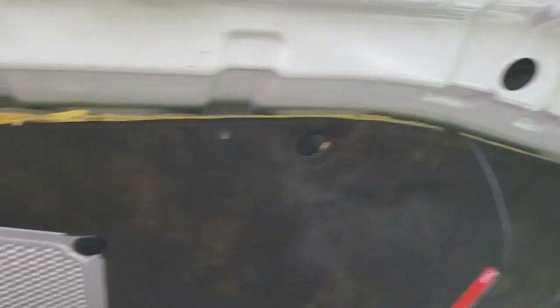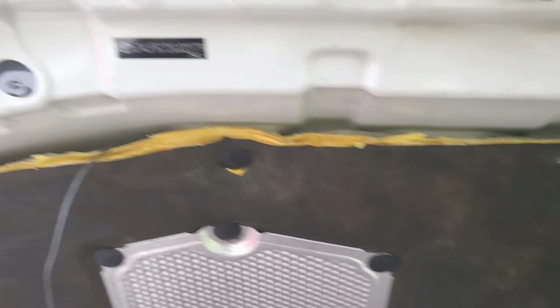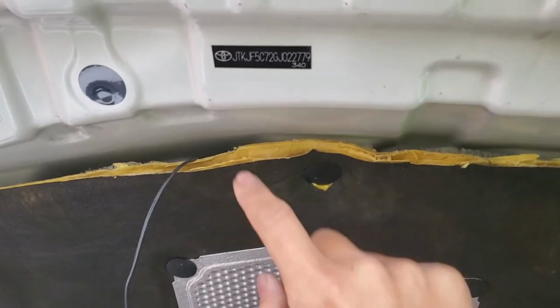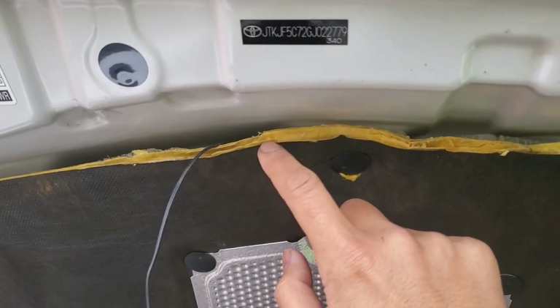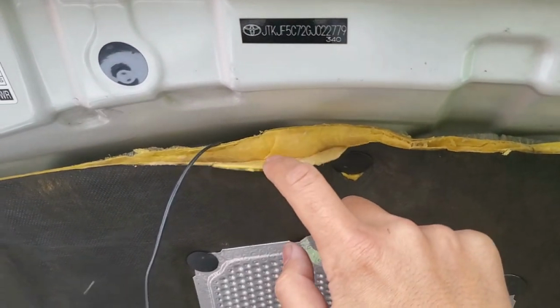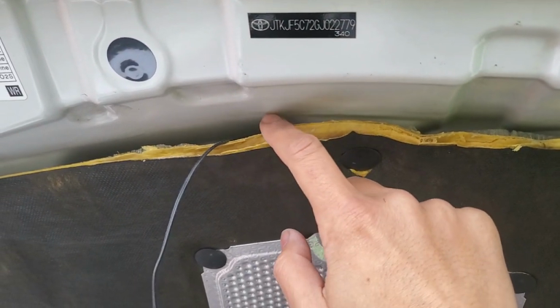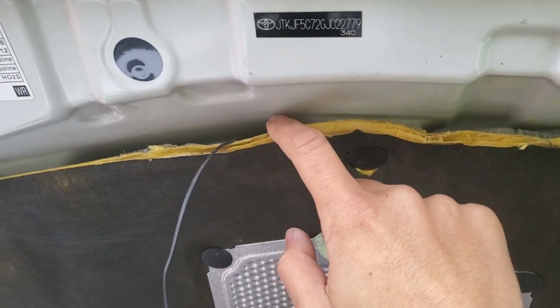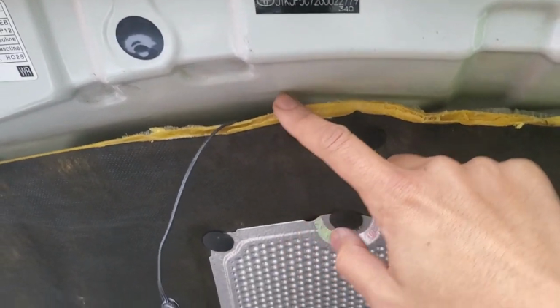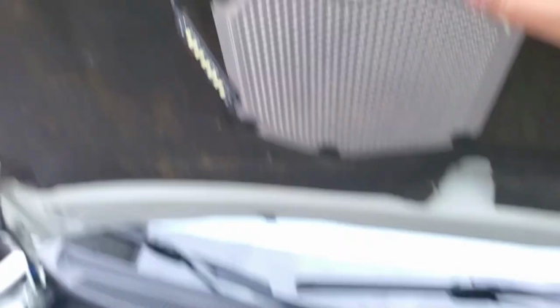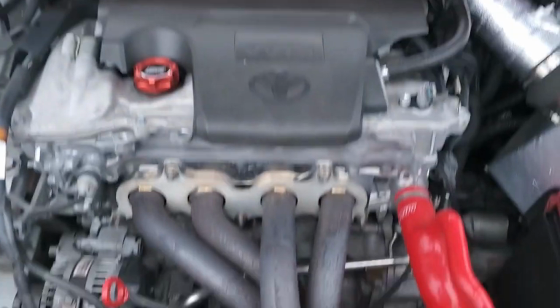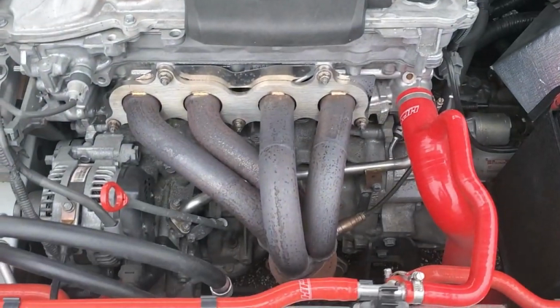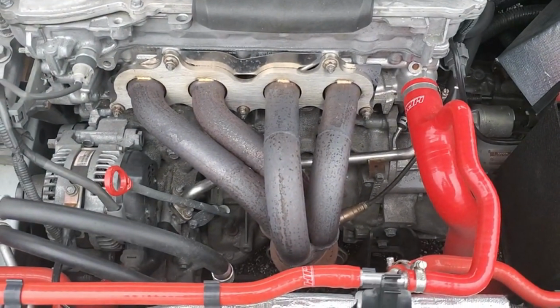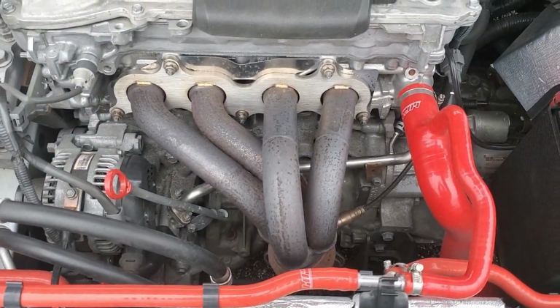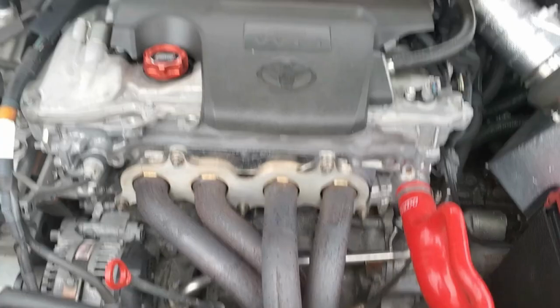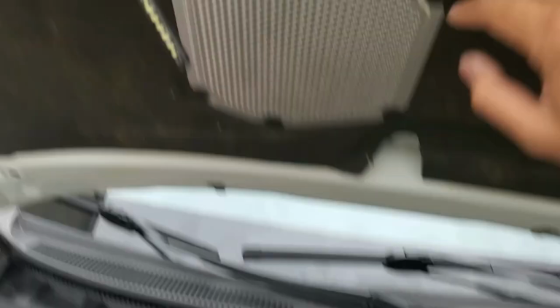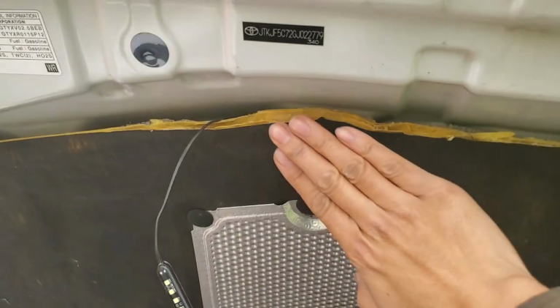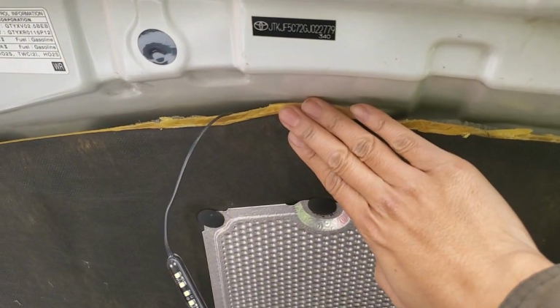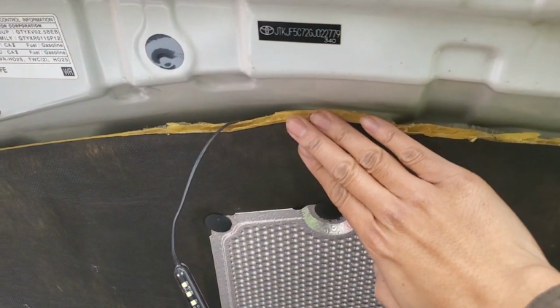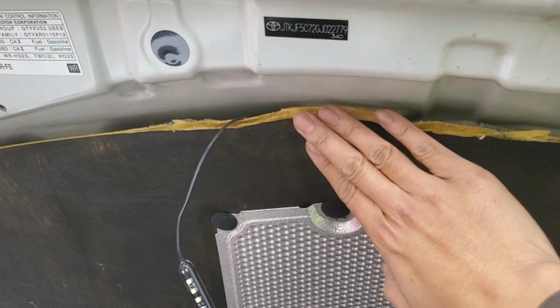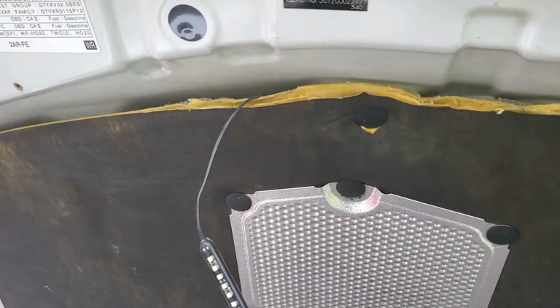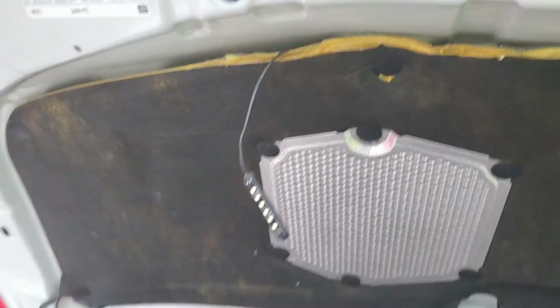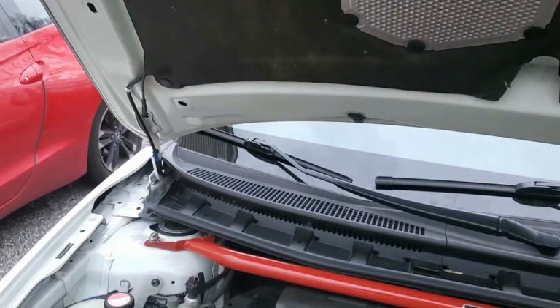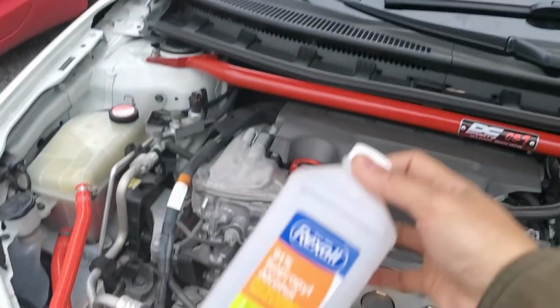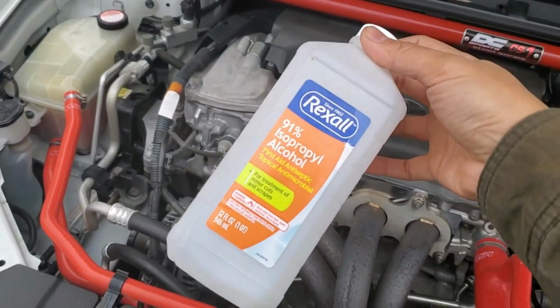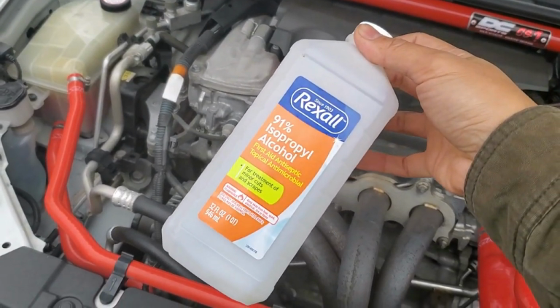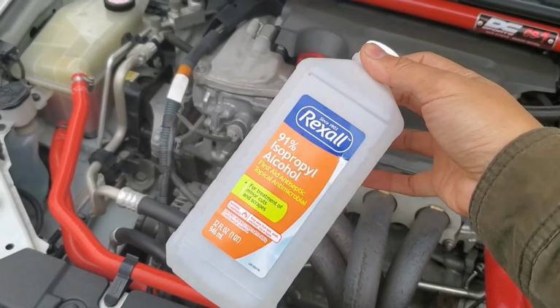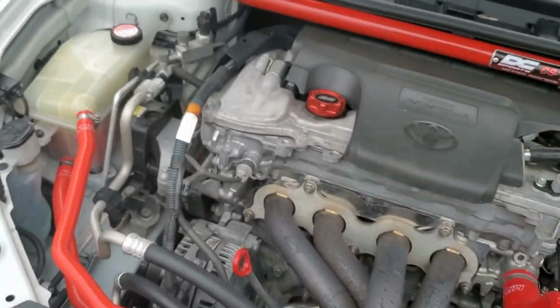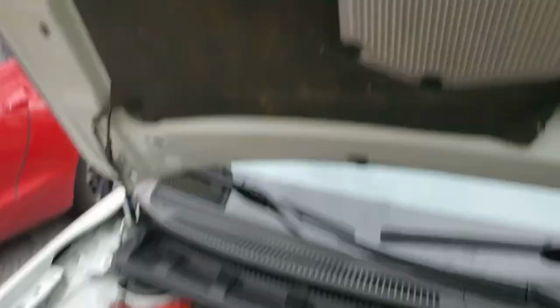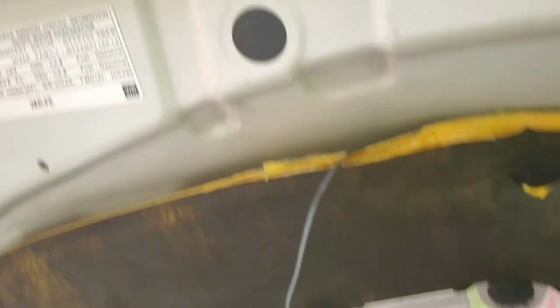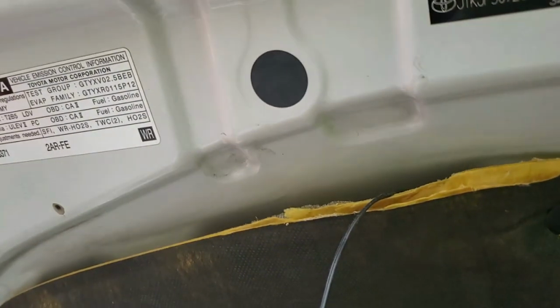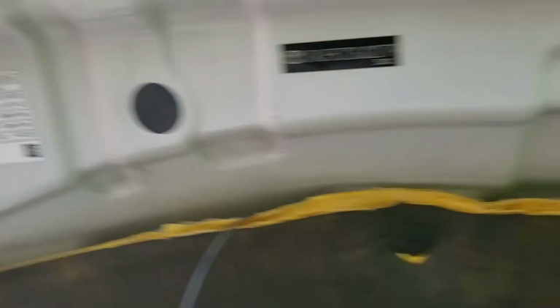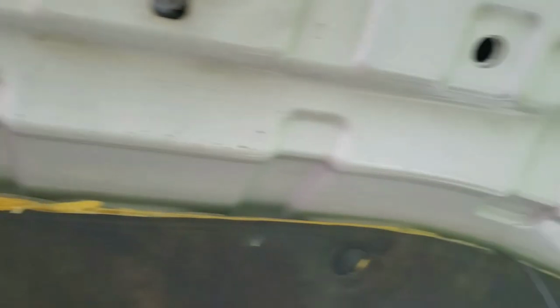As you can see, my hood insulator is starting to fall apart. I don't know if that's because of the extra heat from my header or not, but I'll replace it in the spring. Anyway, I'm going to take some alcohol and clean the underside of the hood and then stick the LED modules in place.